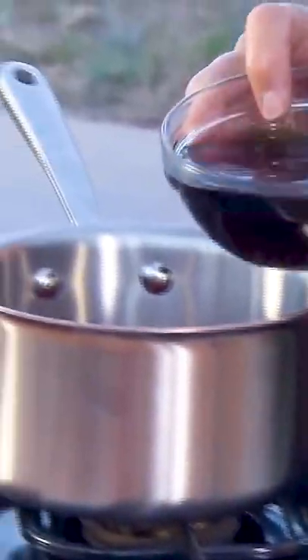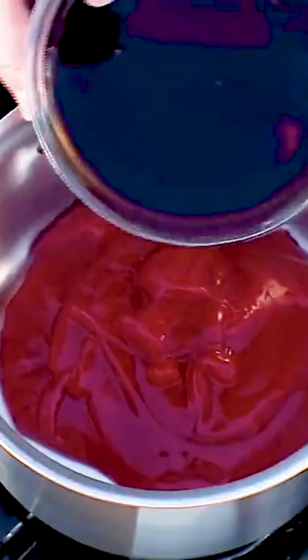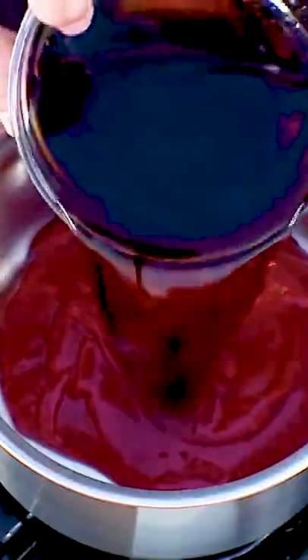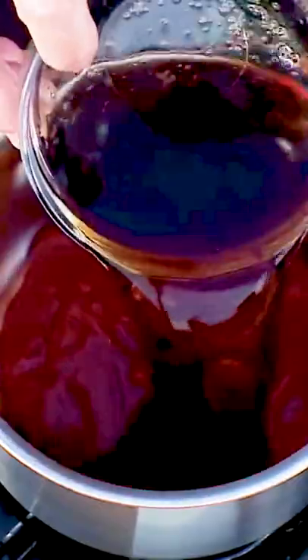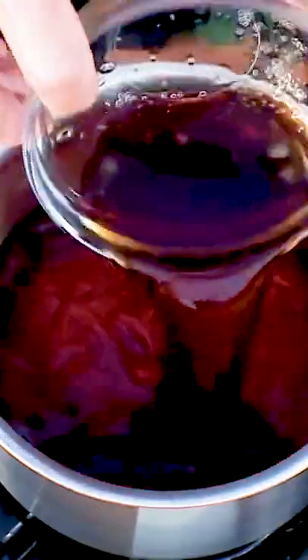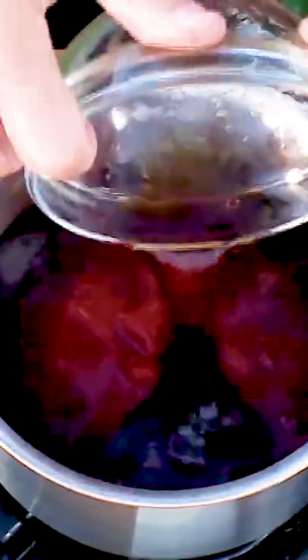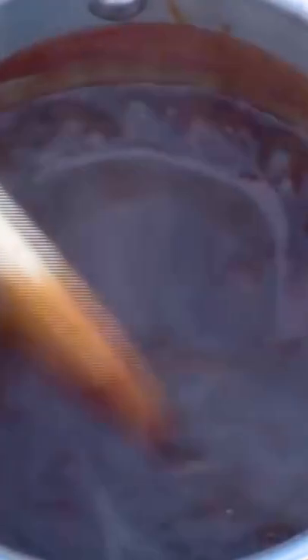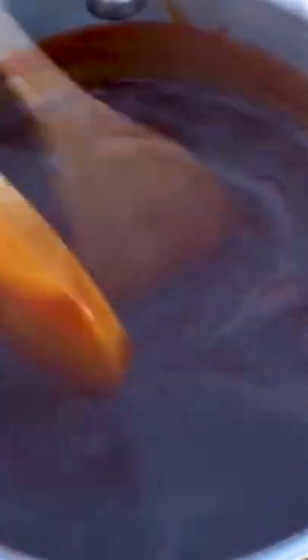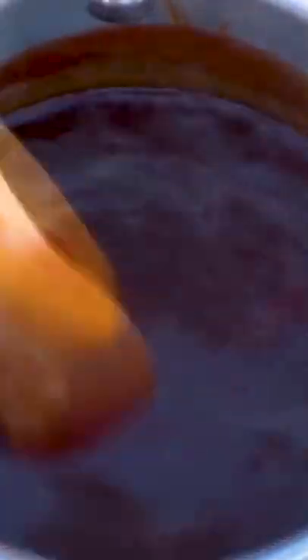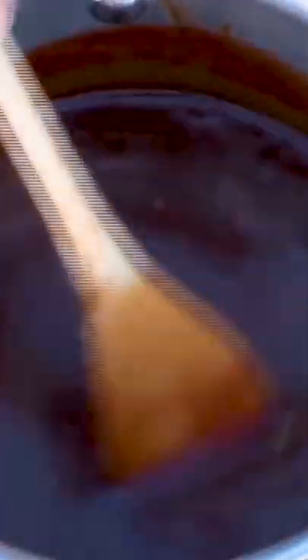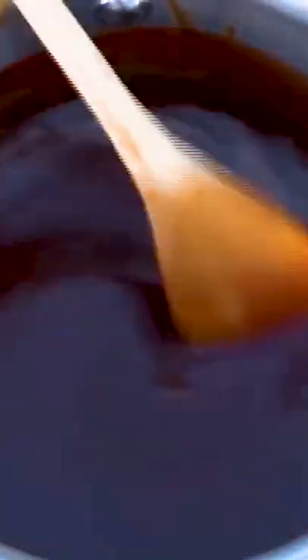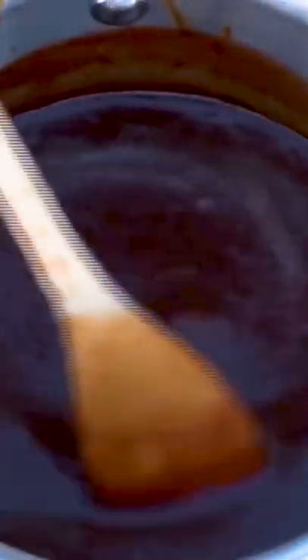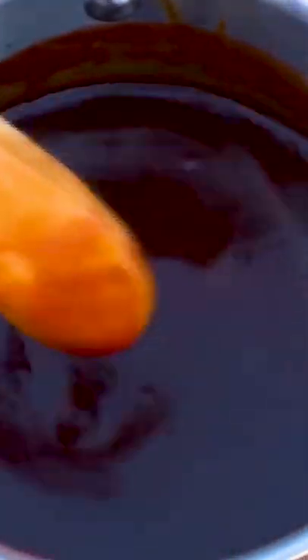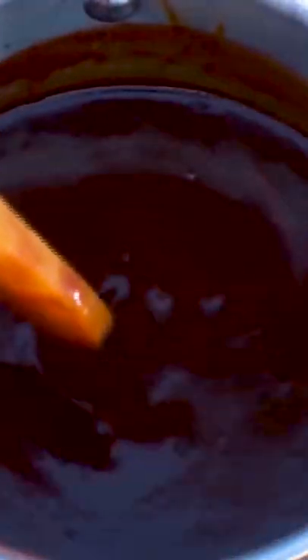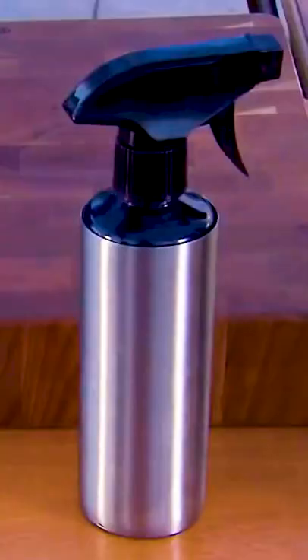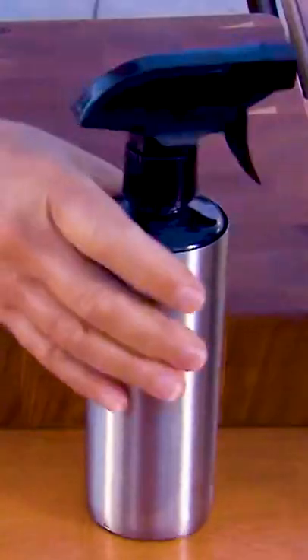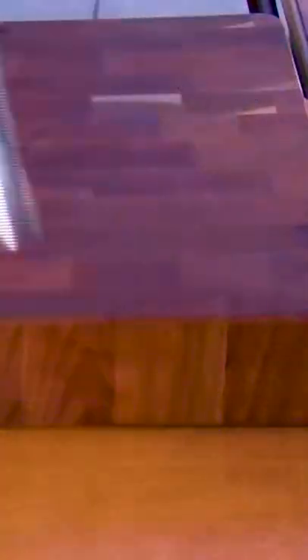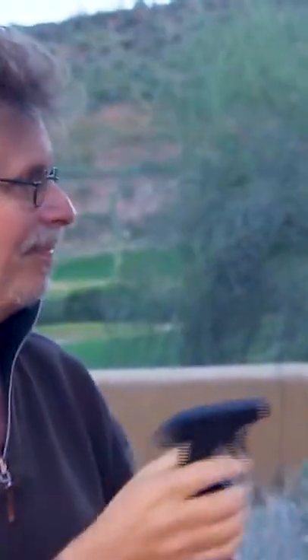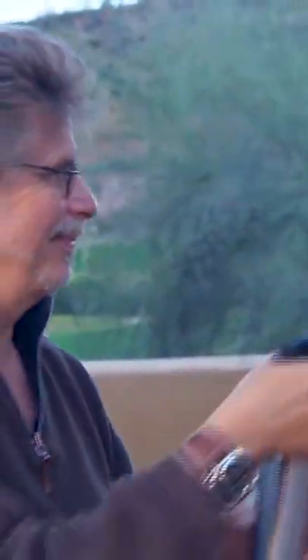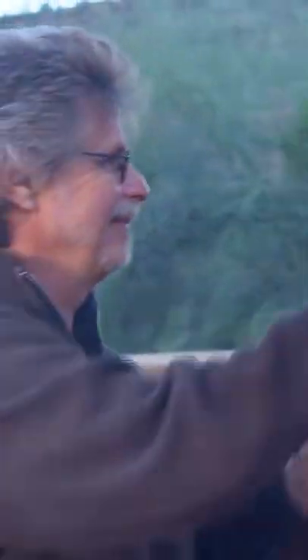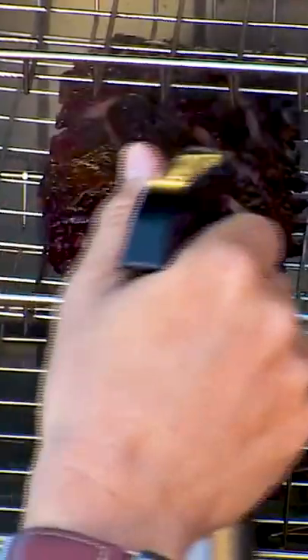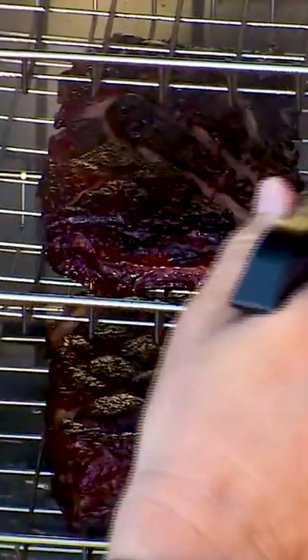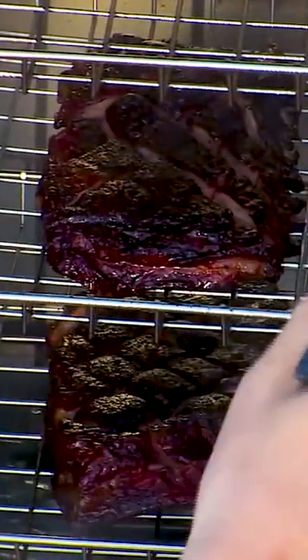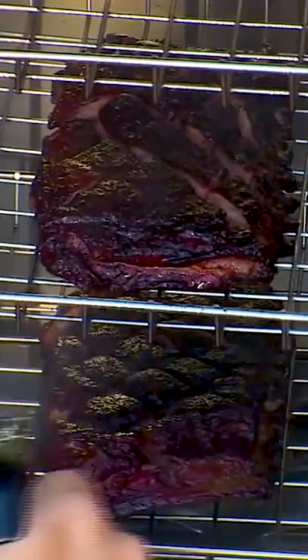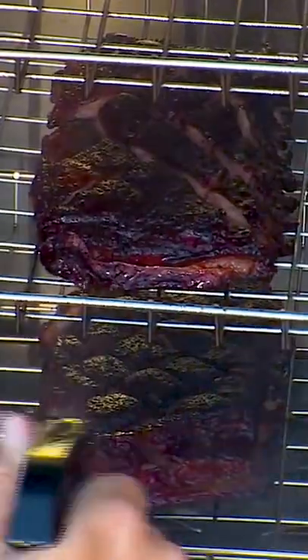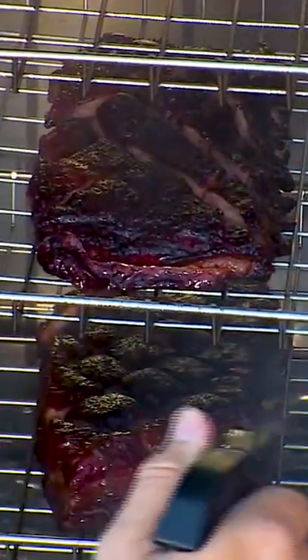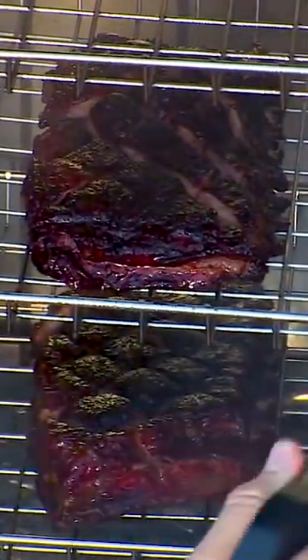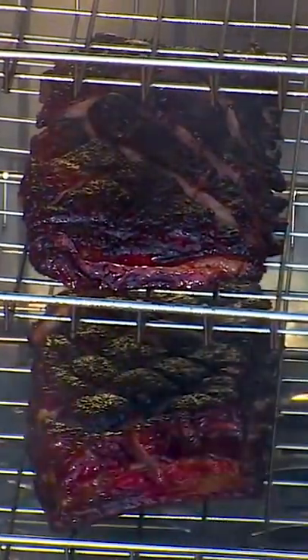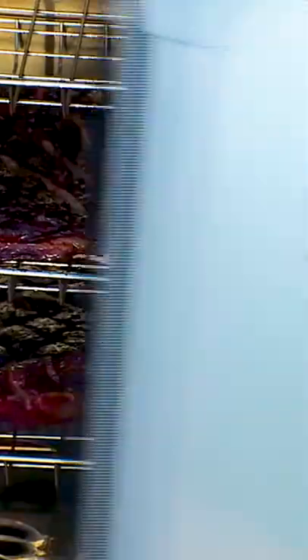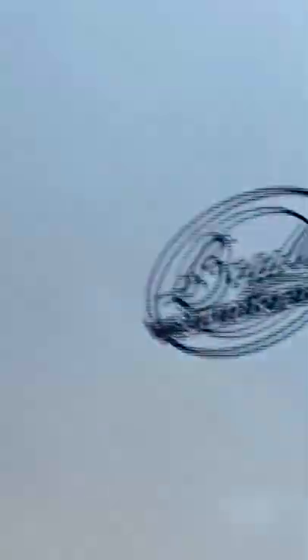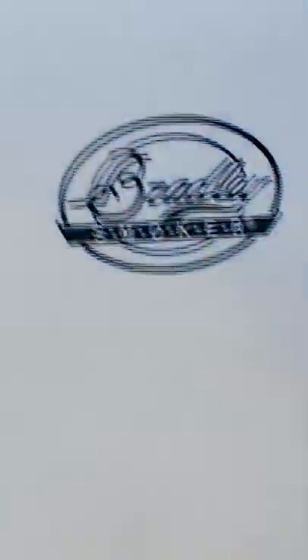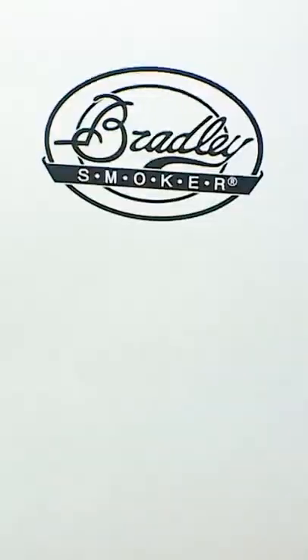Ingredients and steps for the barbecue sauce are also found in the description below. Every hour, spray the ribs with Cherry Cola. It keeps the ribs moist and adds an extra layer of flavor.